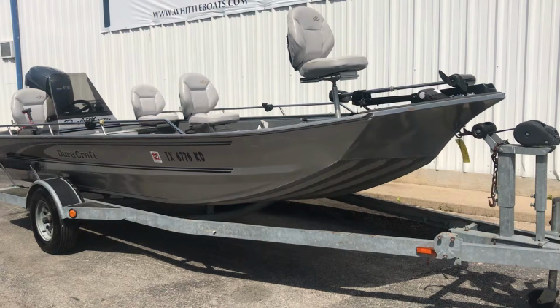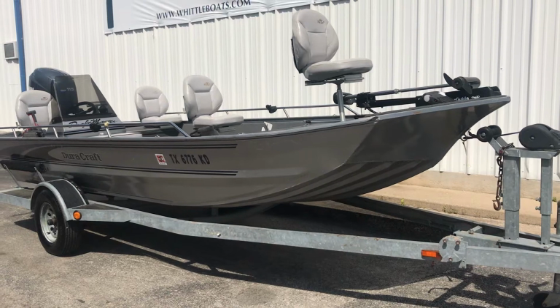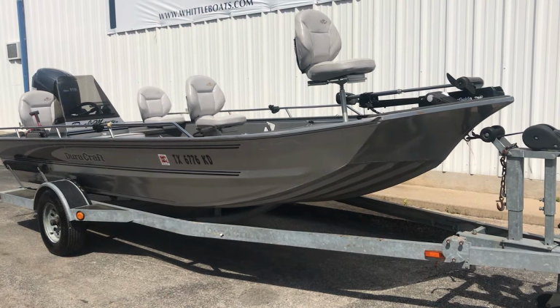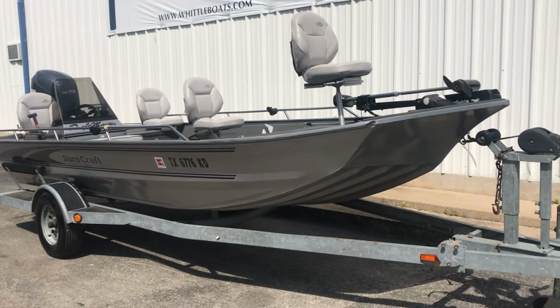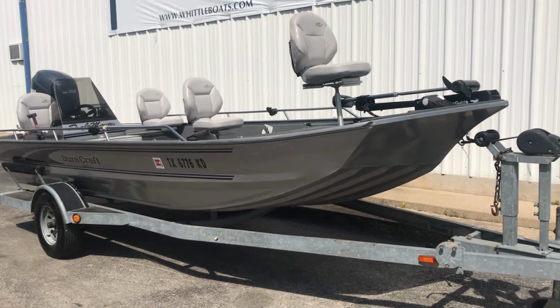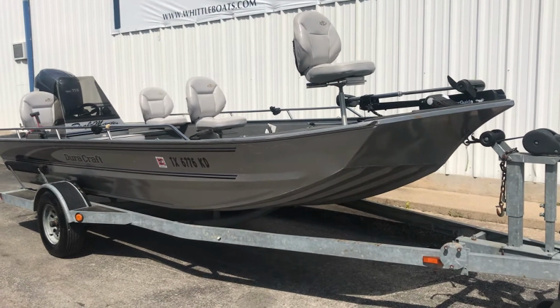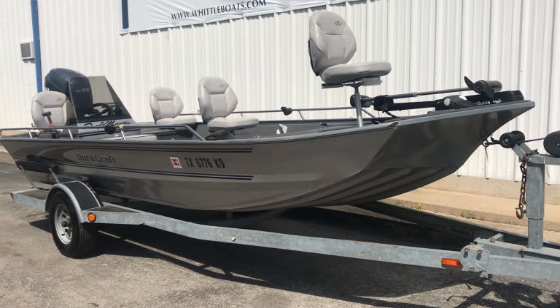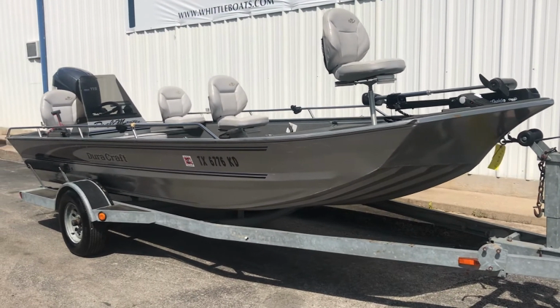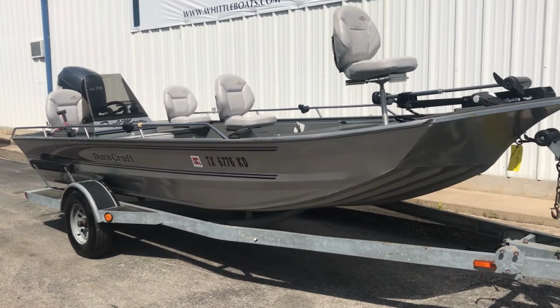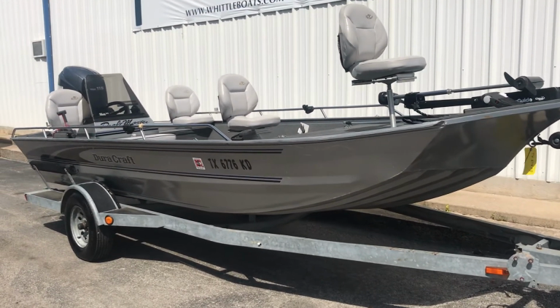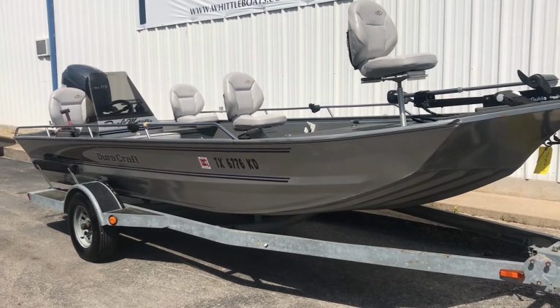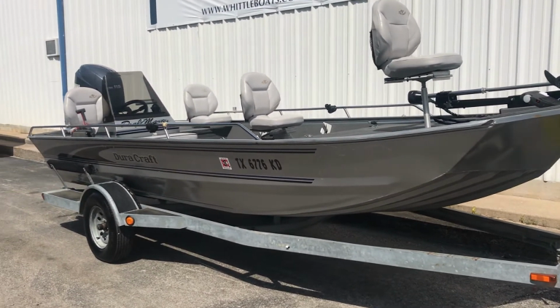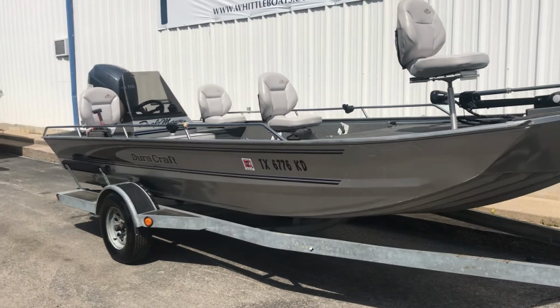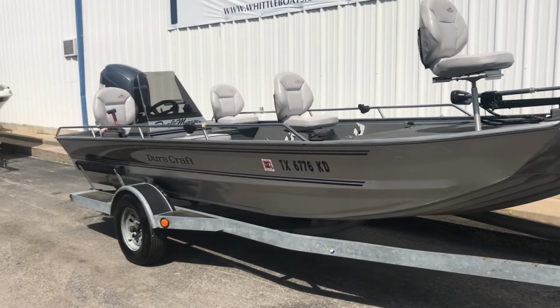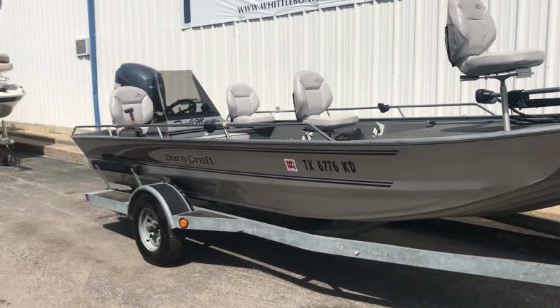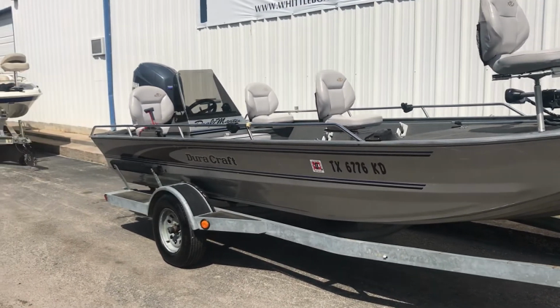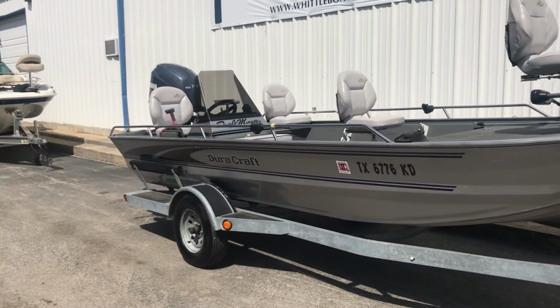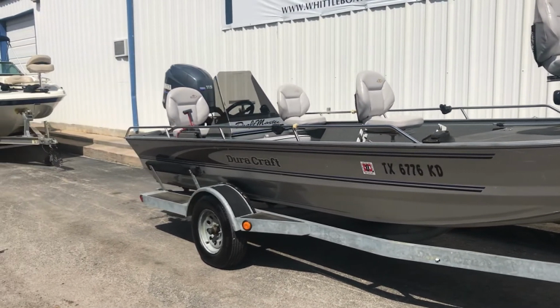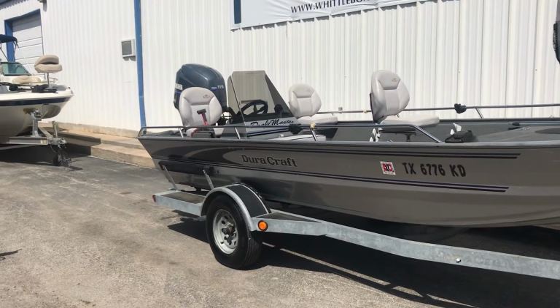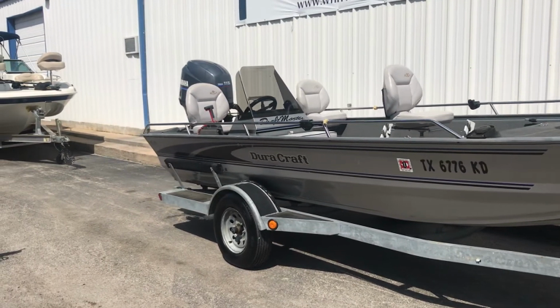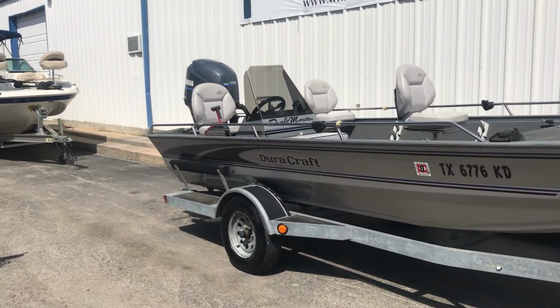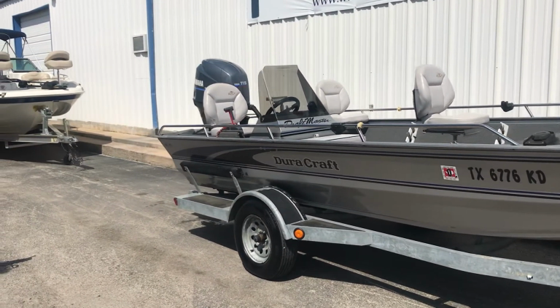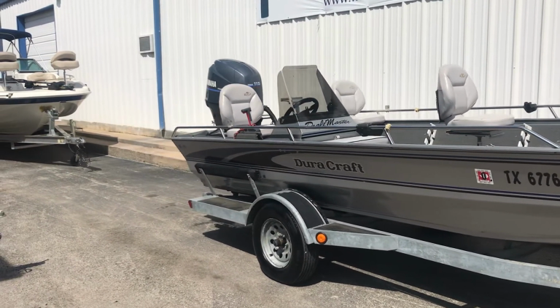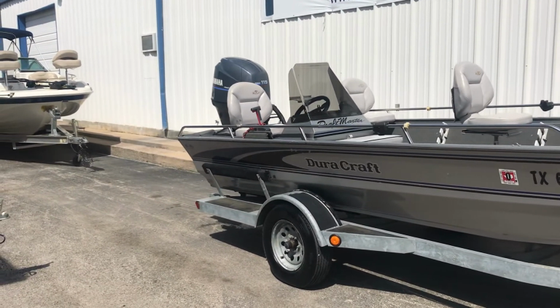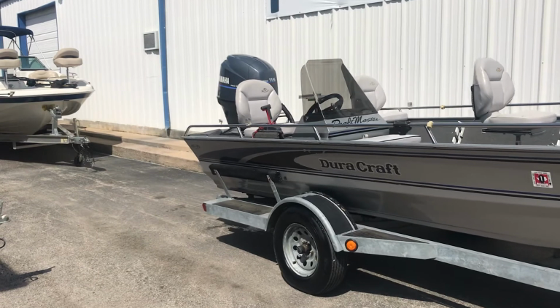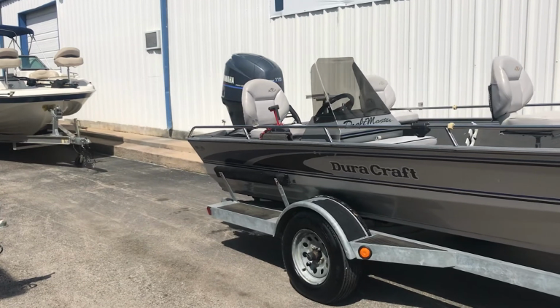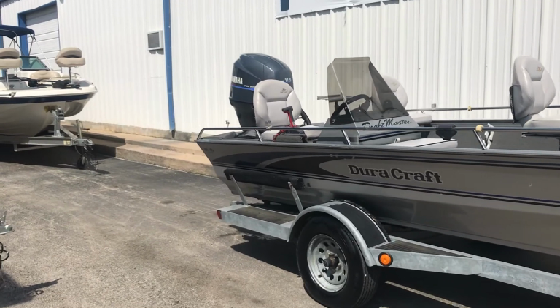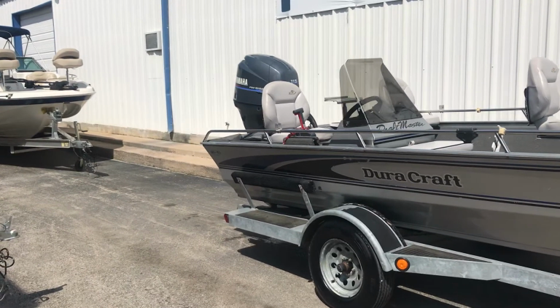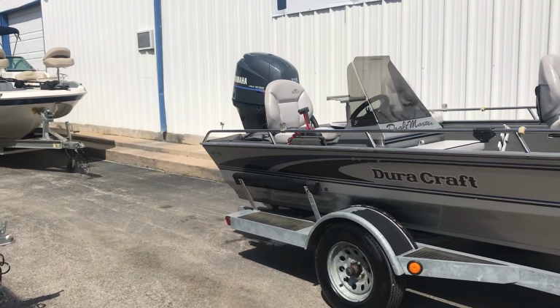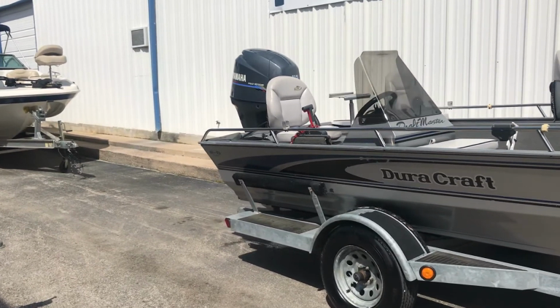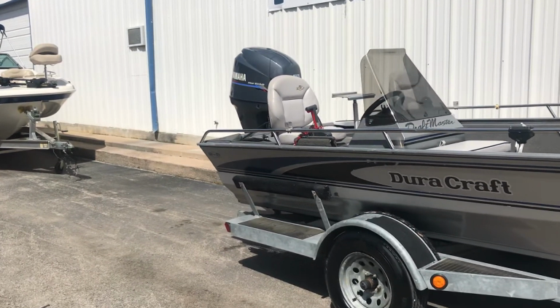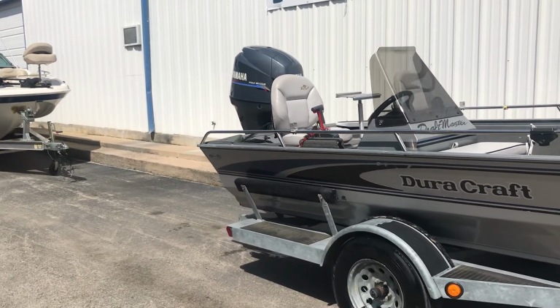Hello everyone, it's Gary with Jerry Whittle Boats. Wanted to do a video for you of a boat that just arrived on trade. It's a 2001 DuraCraft Draftmaster. You can see it has a galvanized trailer.